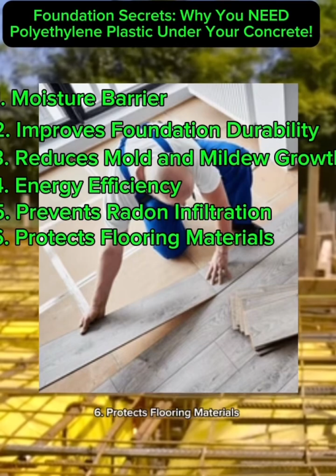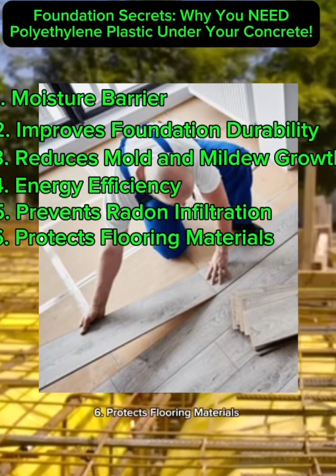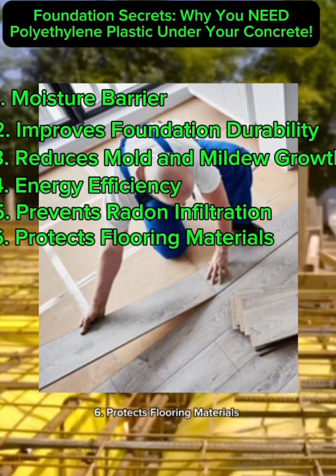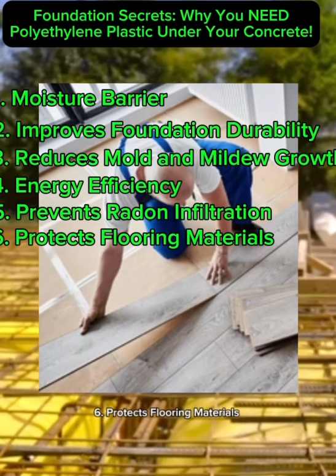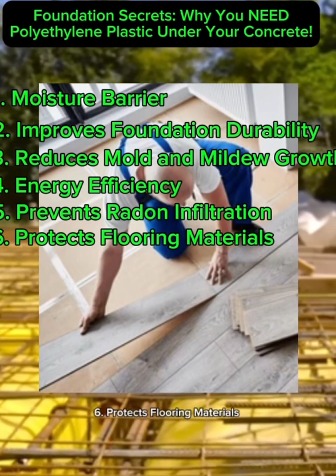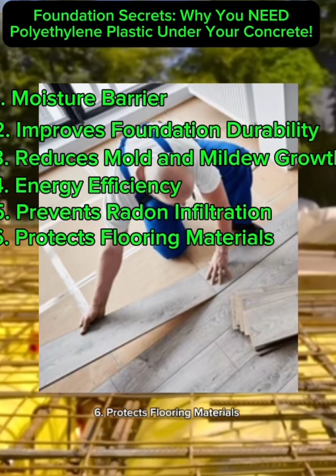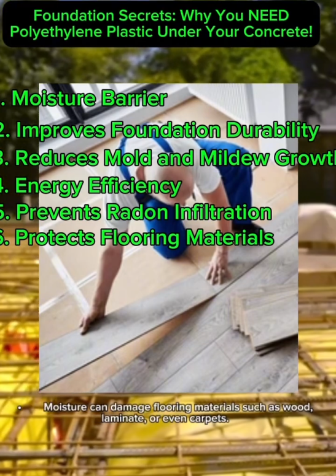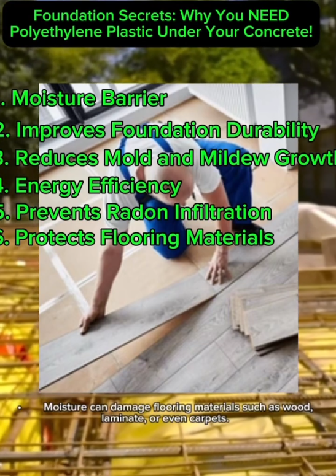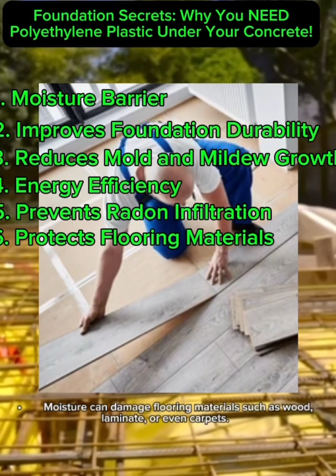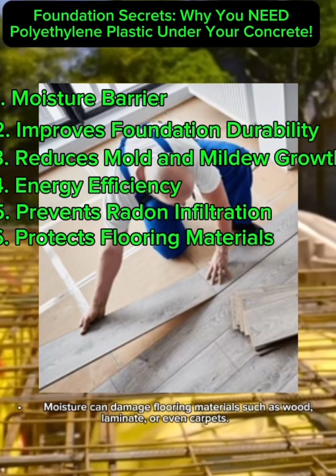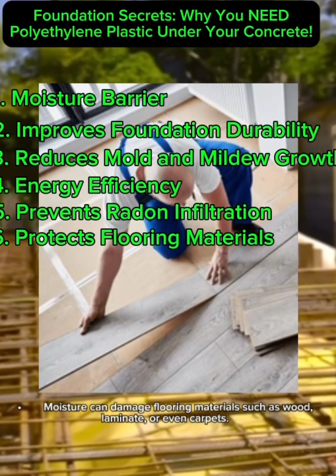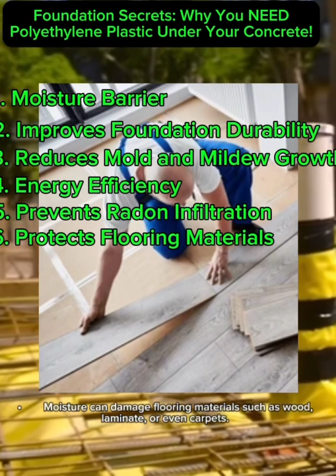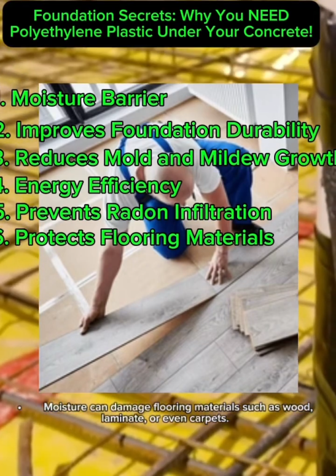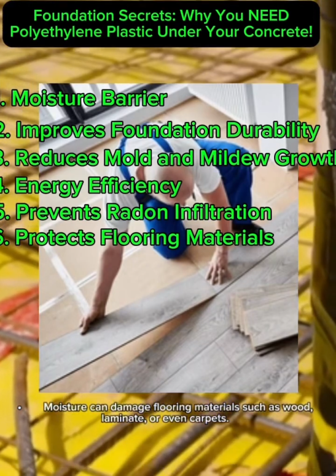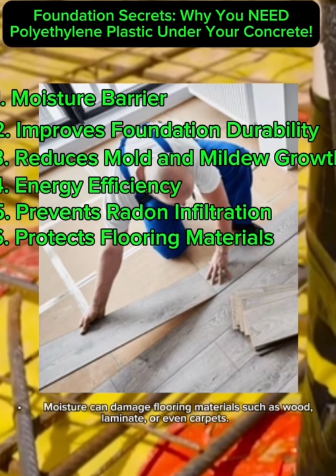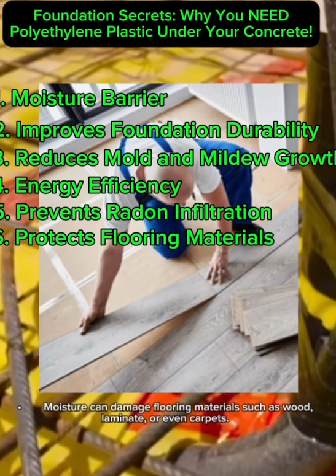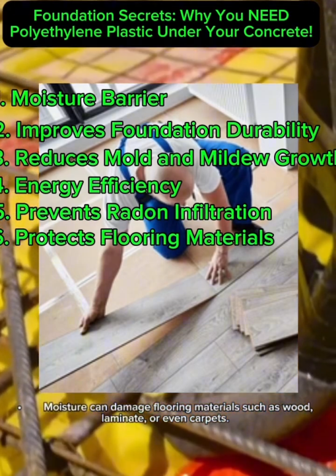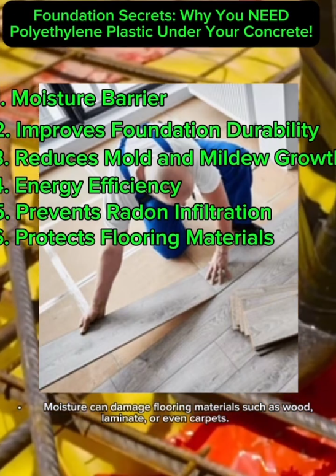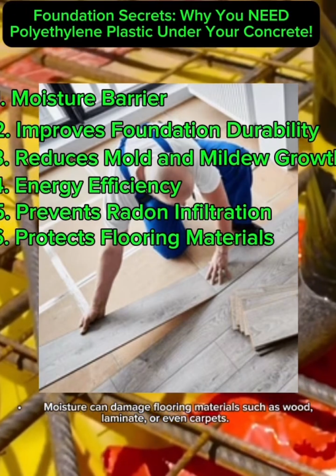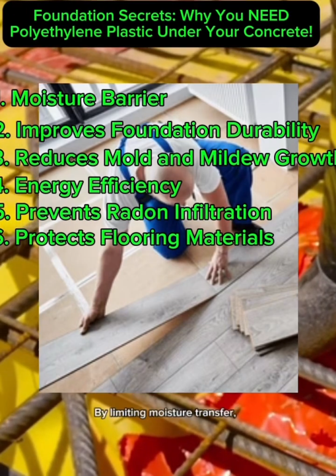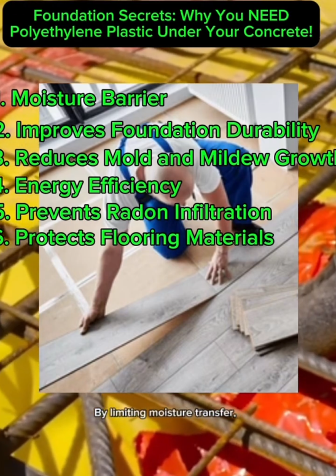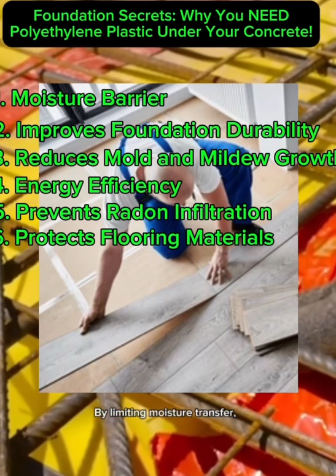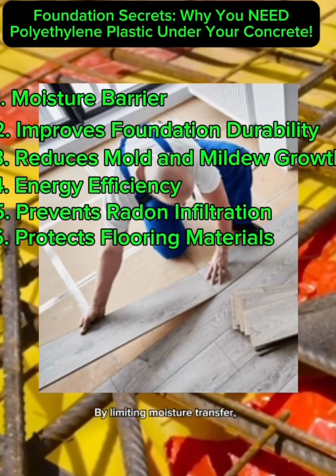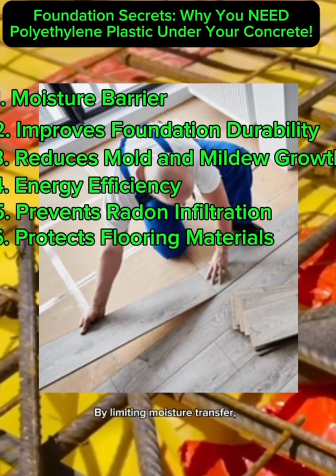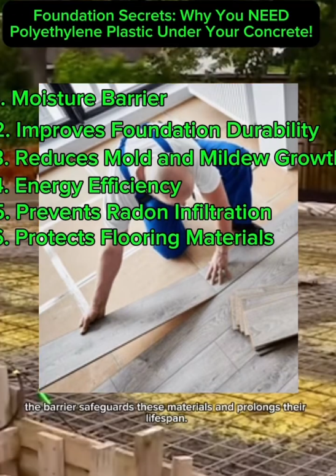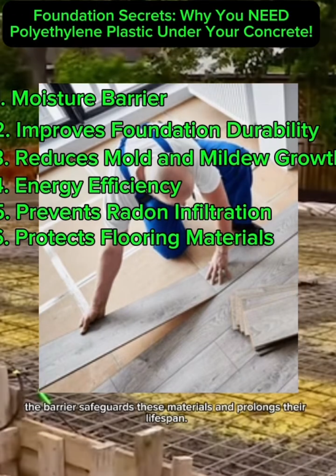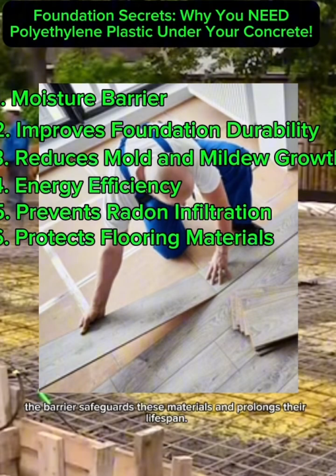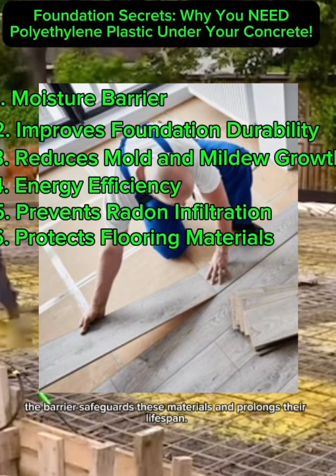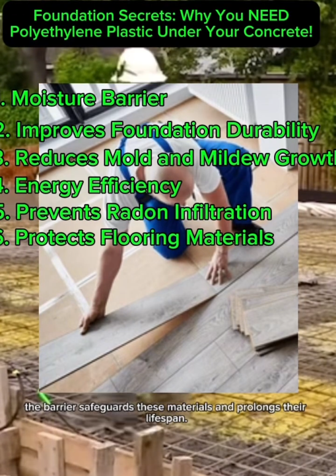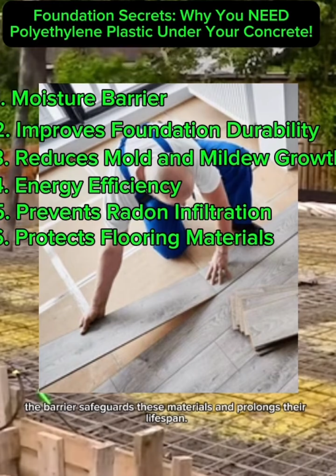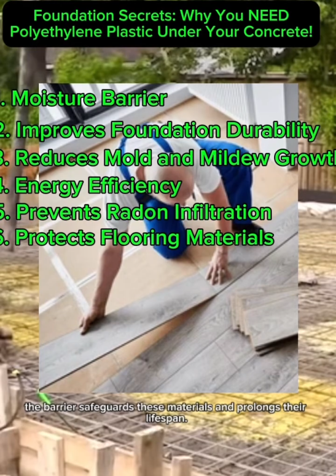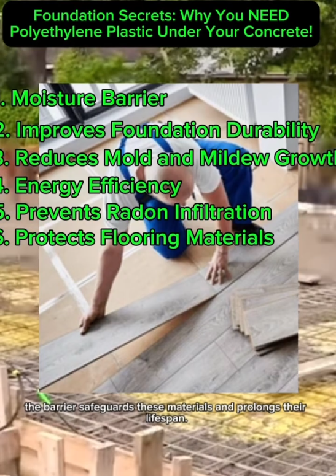6. Protects Flooring Materials. Moisture can damage flooring materials such as wood, laminate, or even carpets. By limiting moisture transfer, the barrier safeguards these materials and prolongs their lifespan.